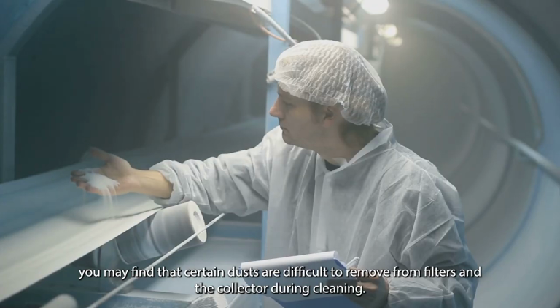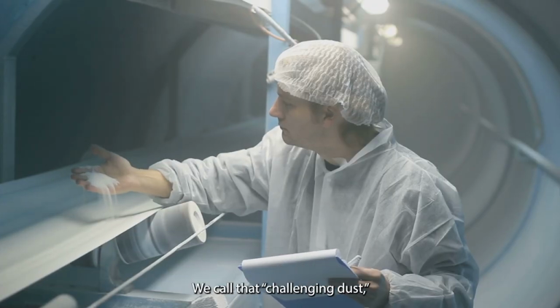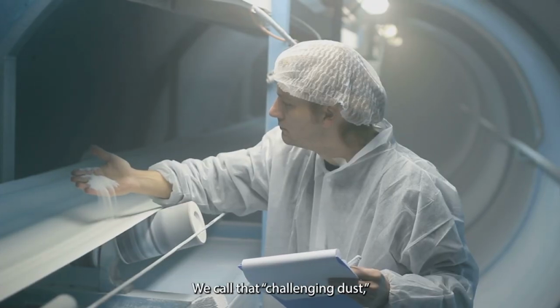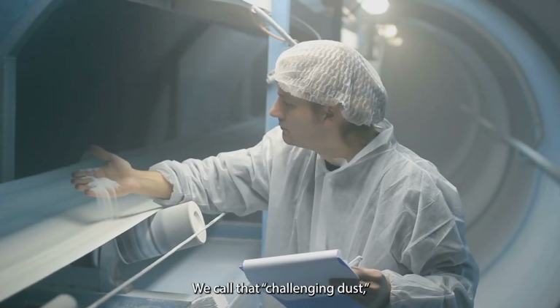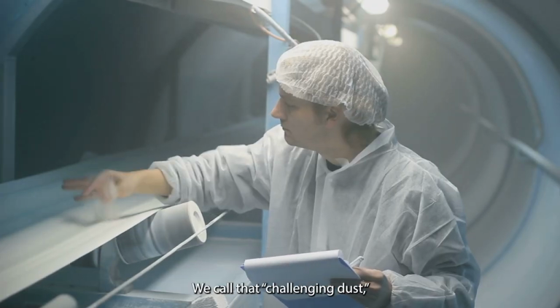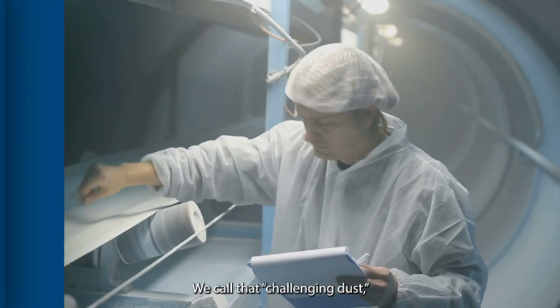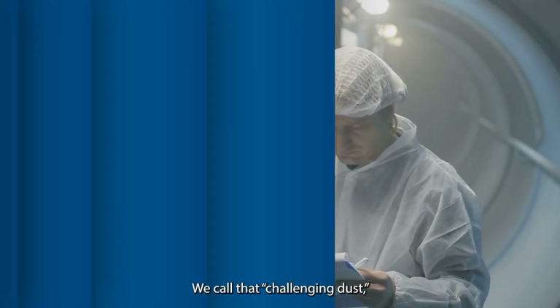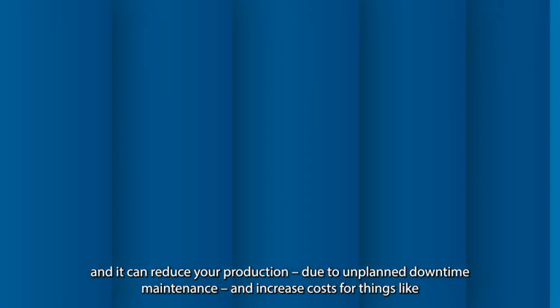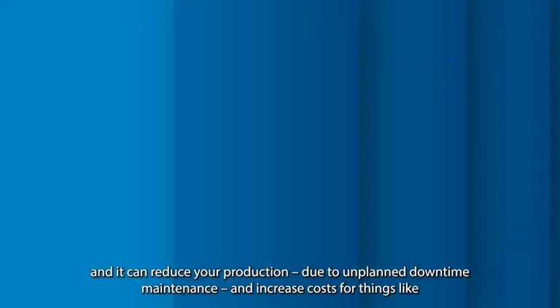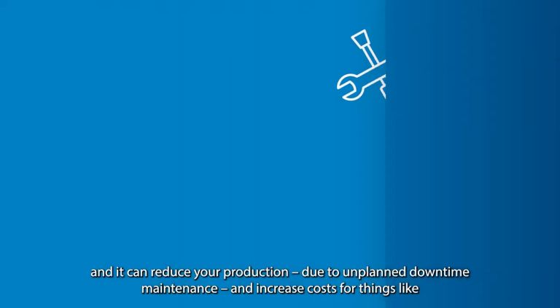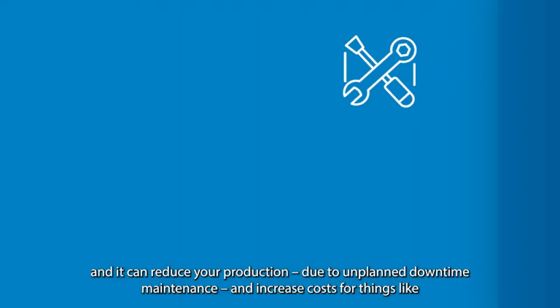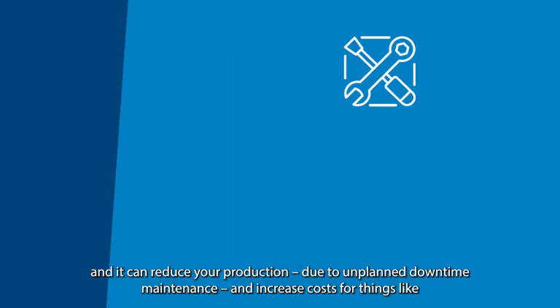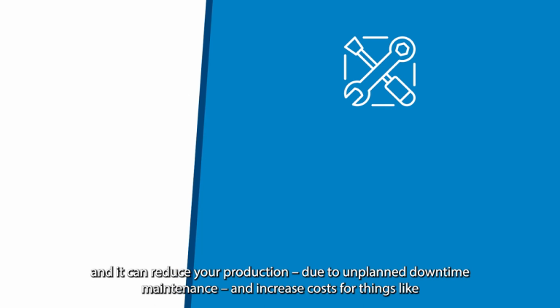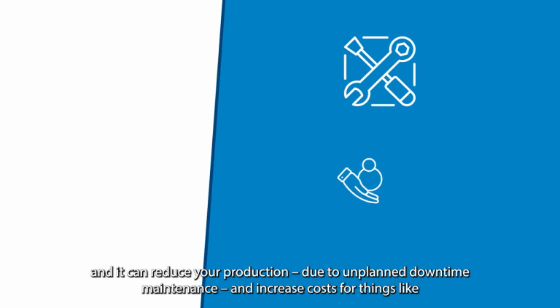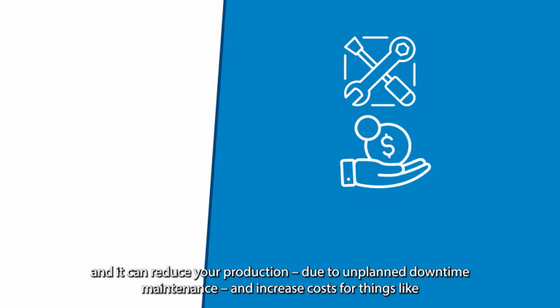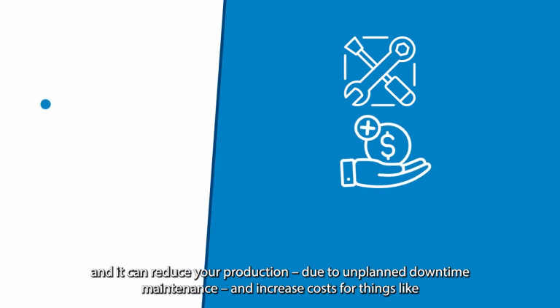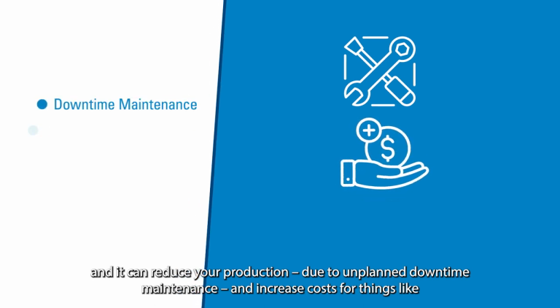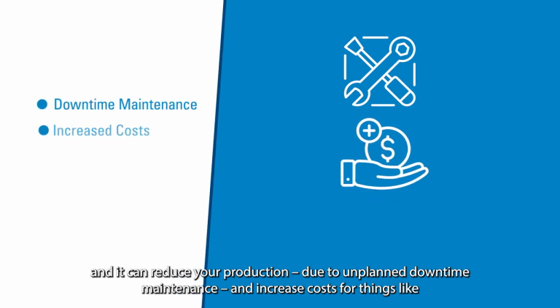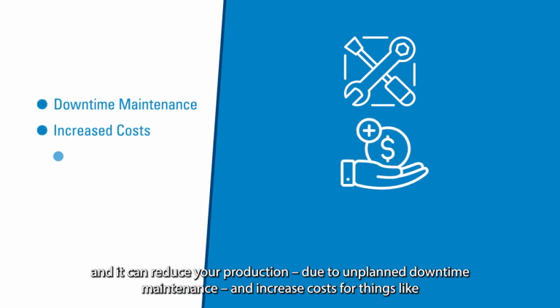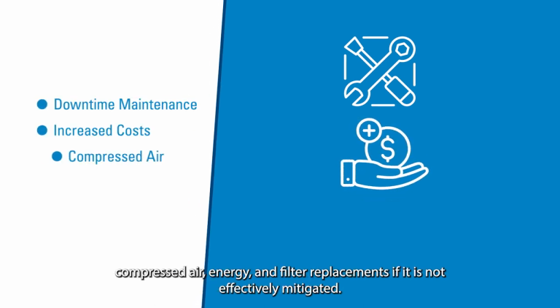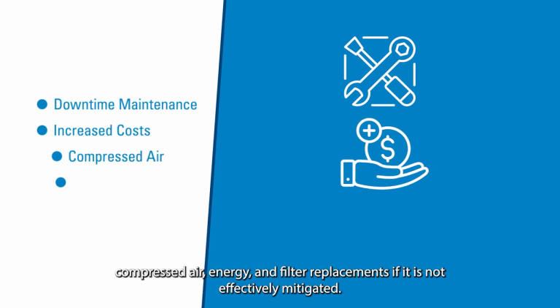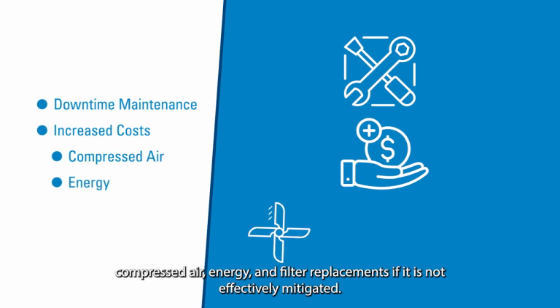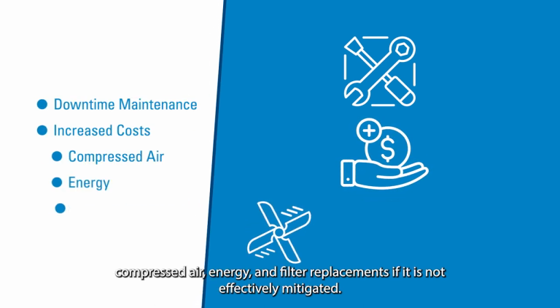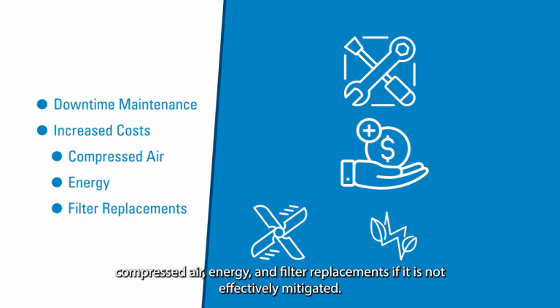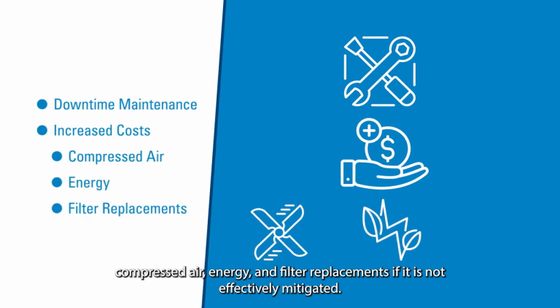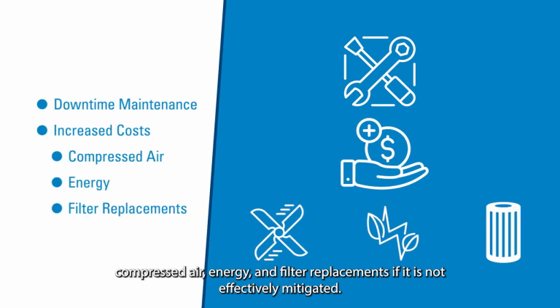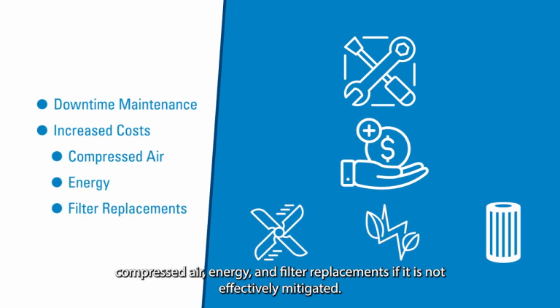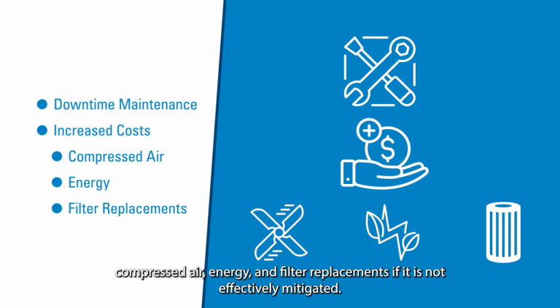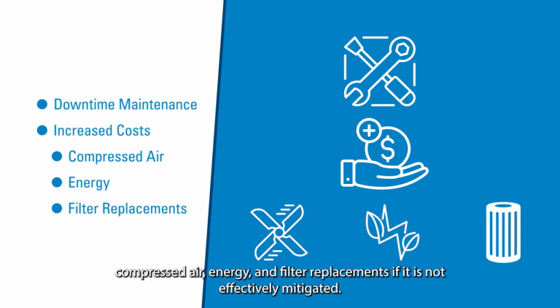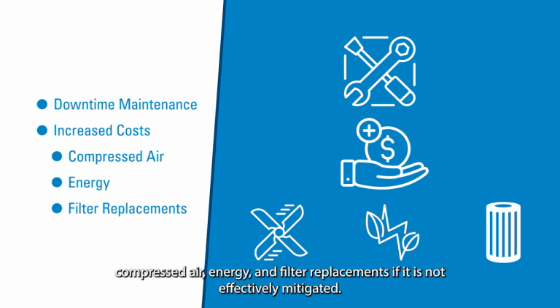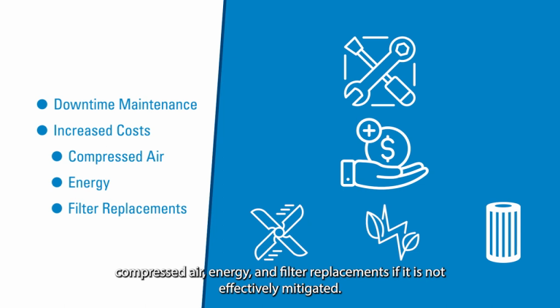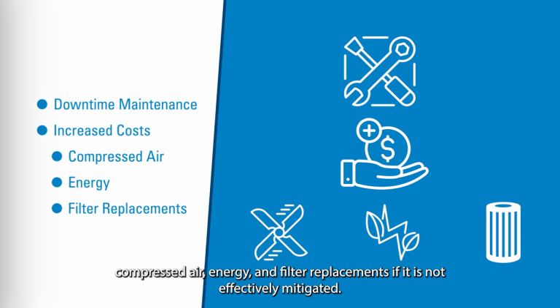We call that challenging dust, and it can reduce your production due to unplanned downtime, maintenance, and increased costs for things like compressed air, energy, and filter replacements if not effectively mitigated.